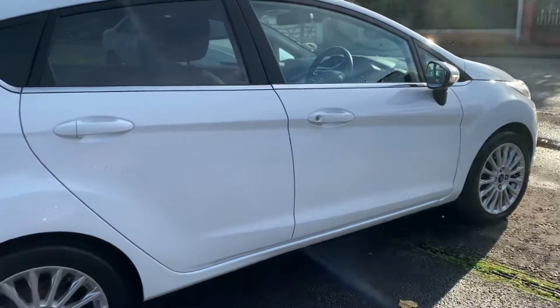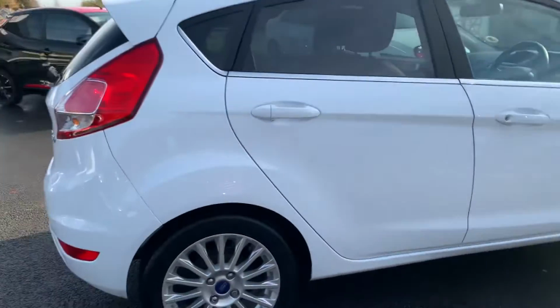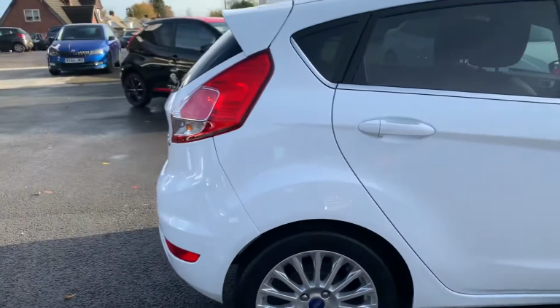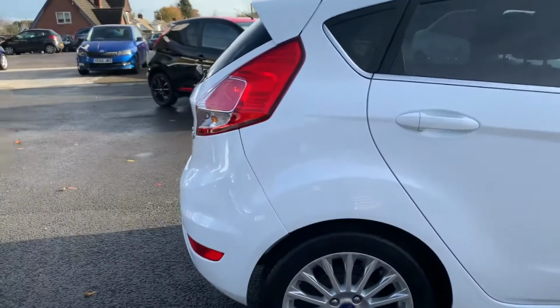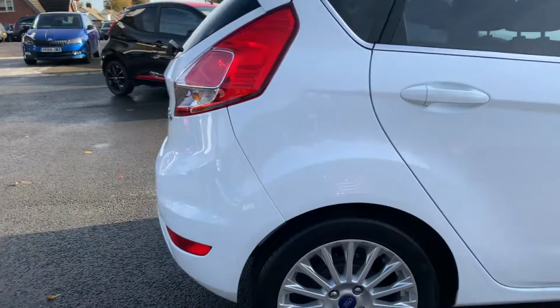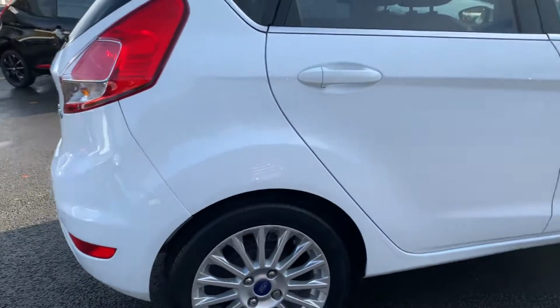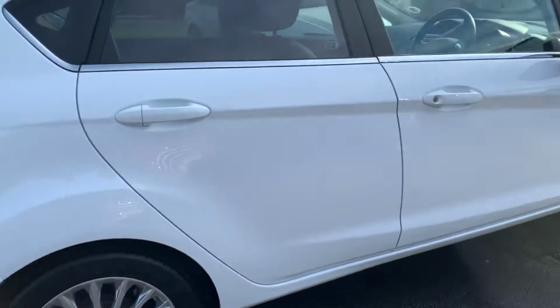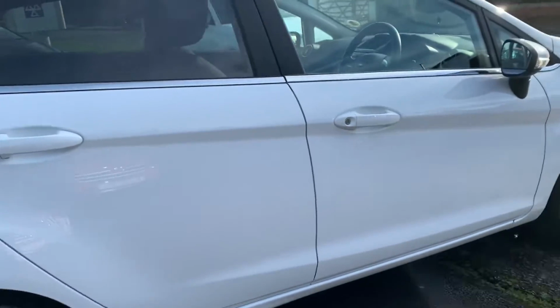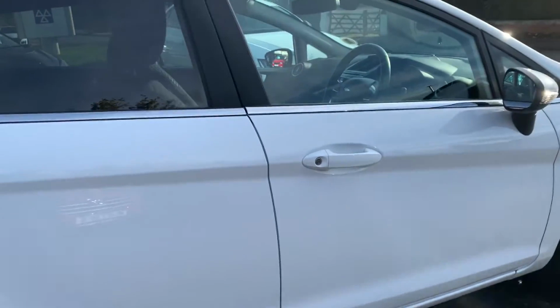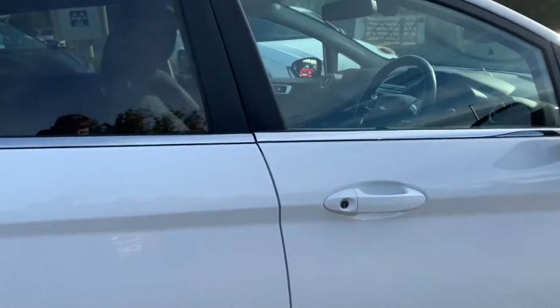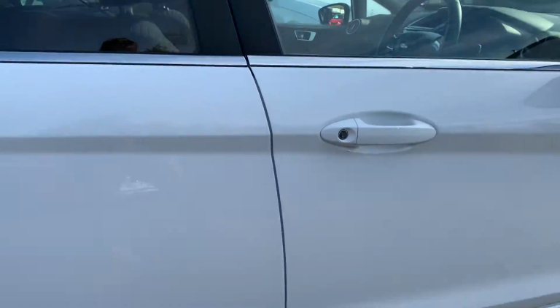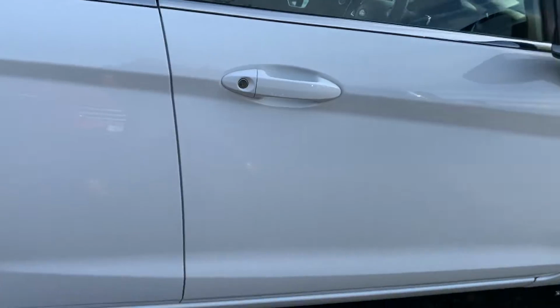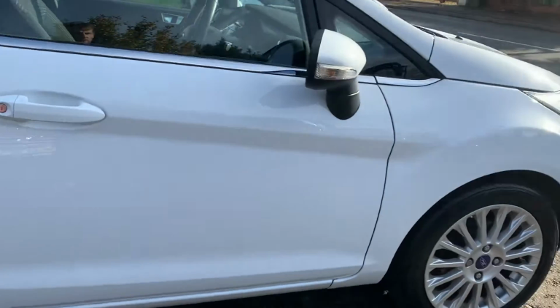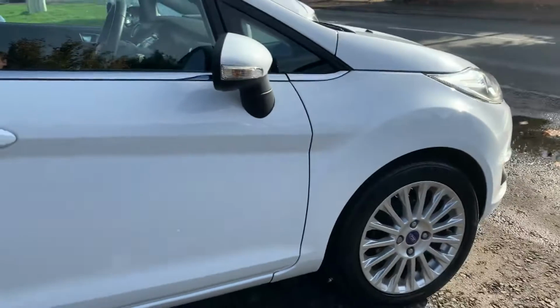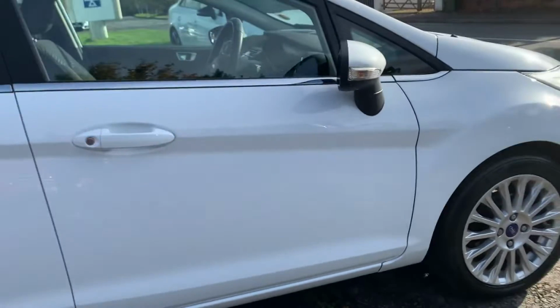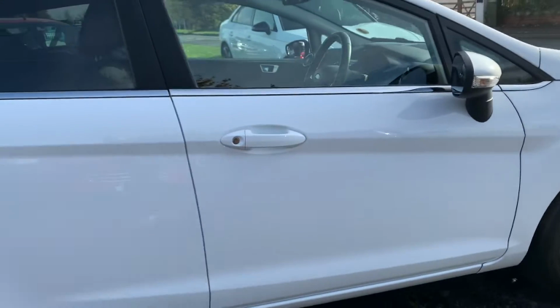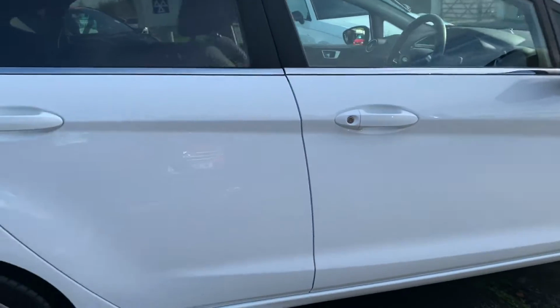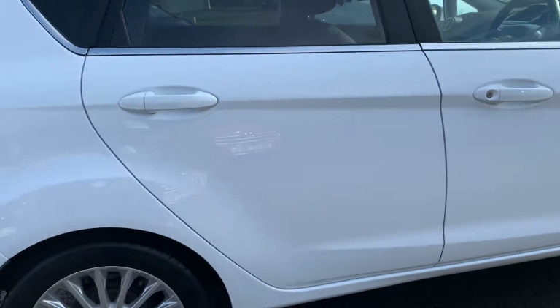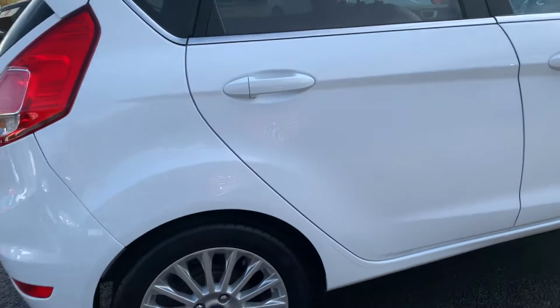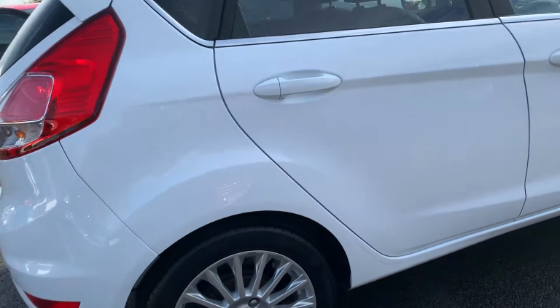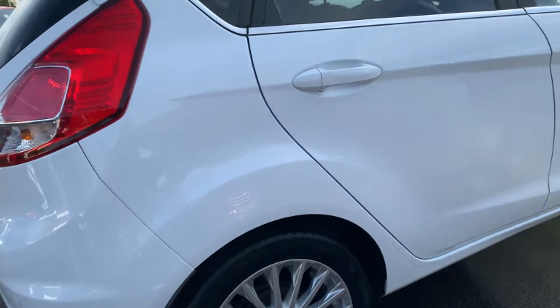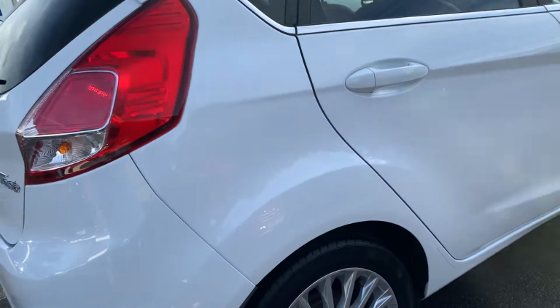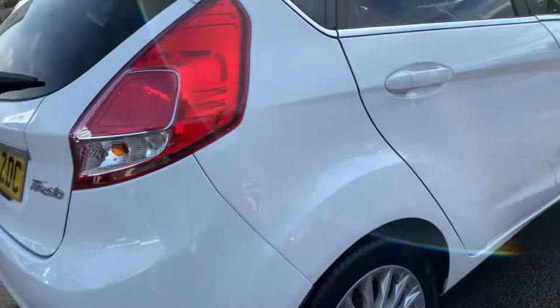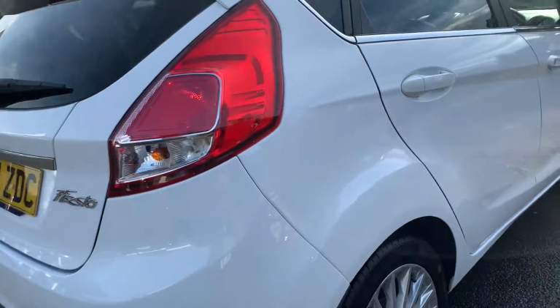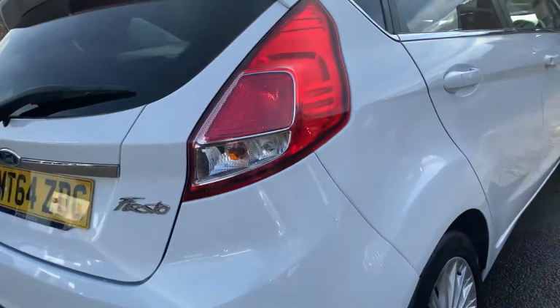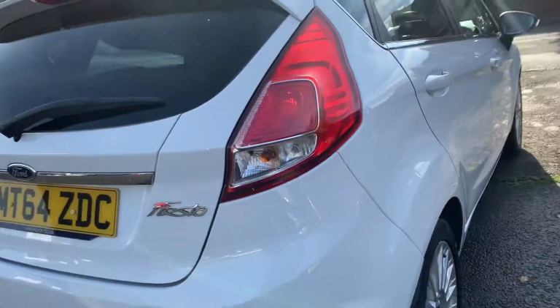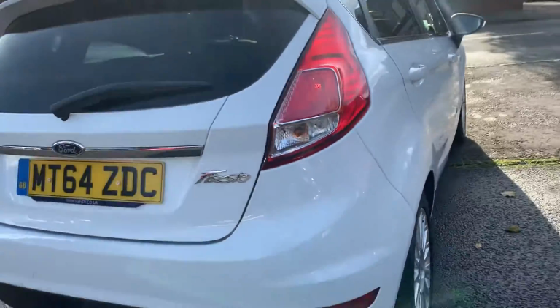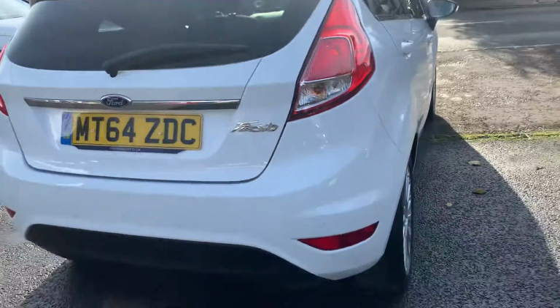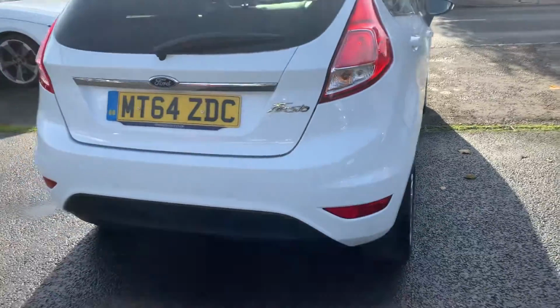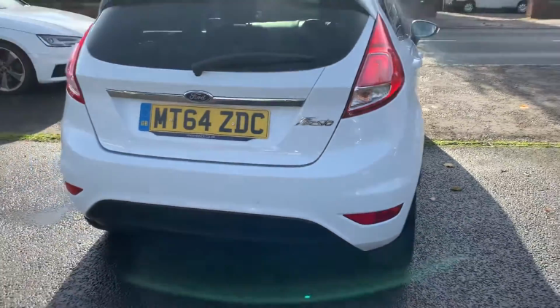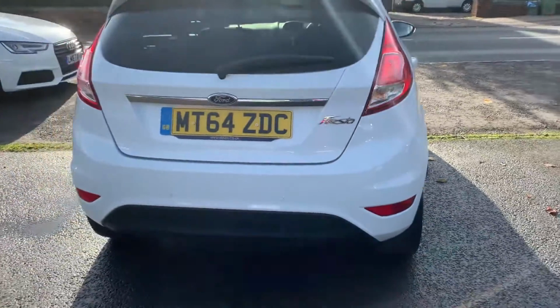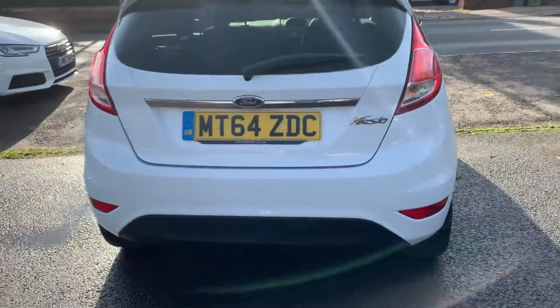No scuffs on any of the corners of the bumpers, no nips down any of the doors, no dents. All paintwork is in excellent order. It also has rear parking sensors.